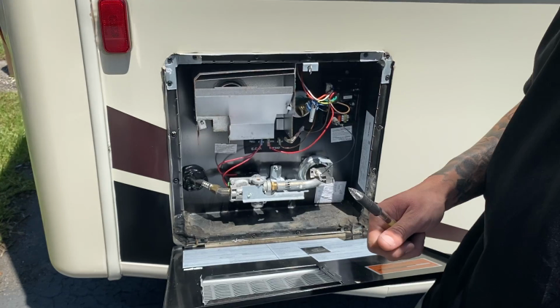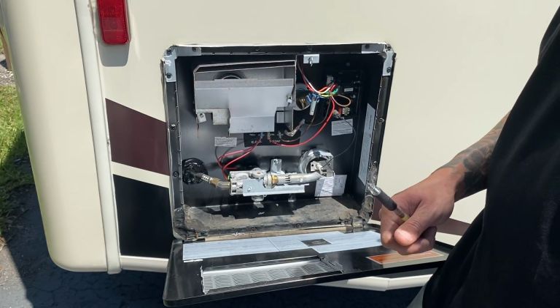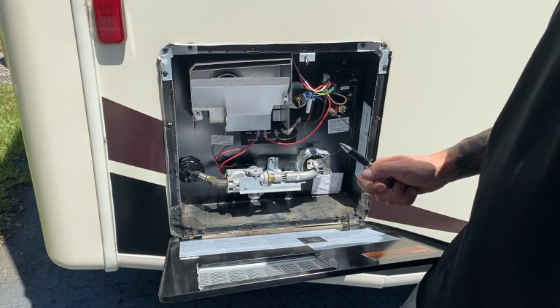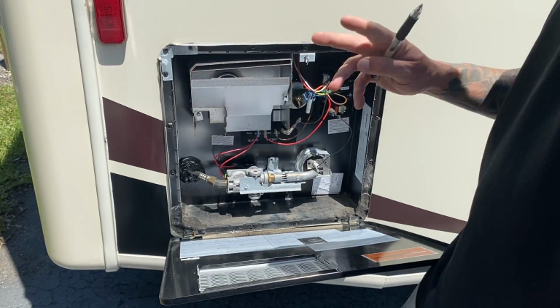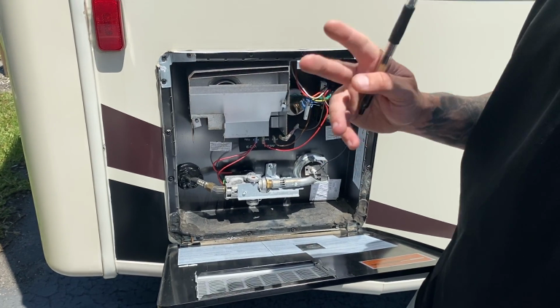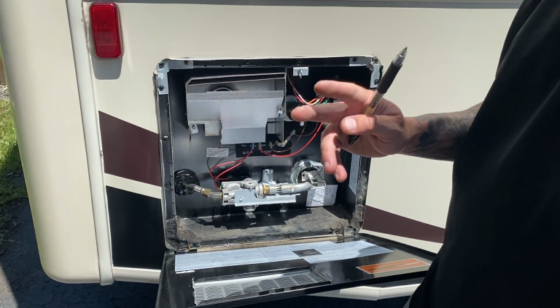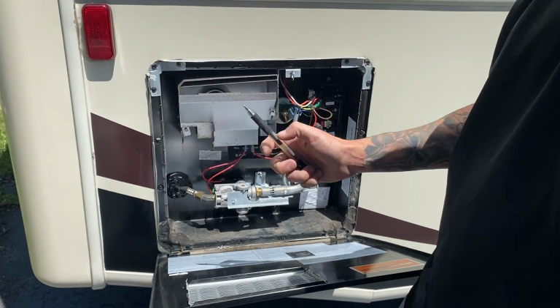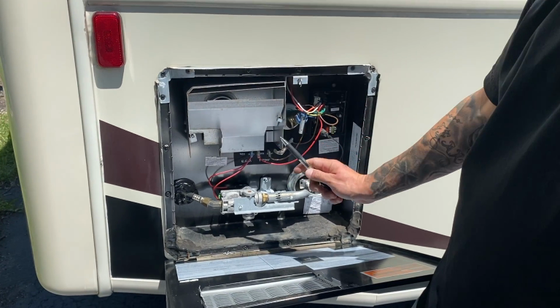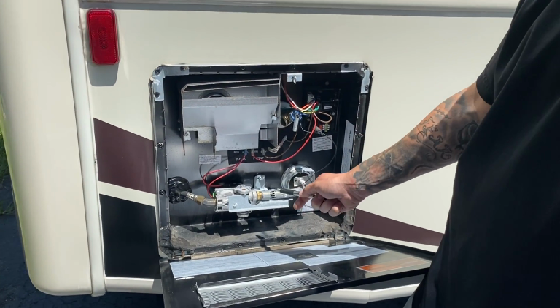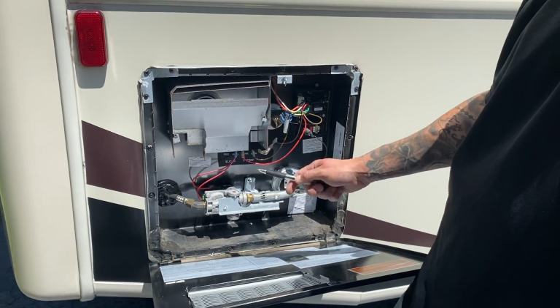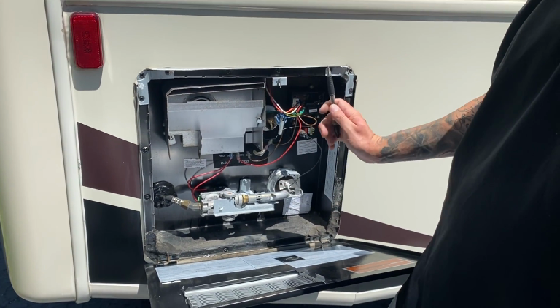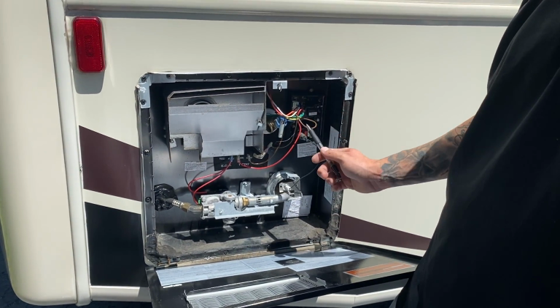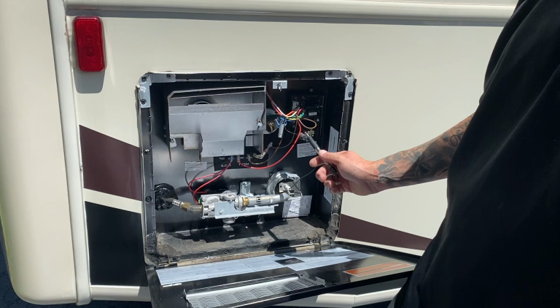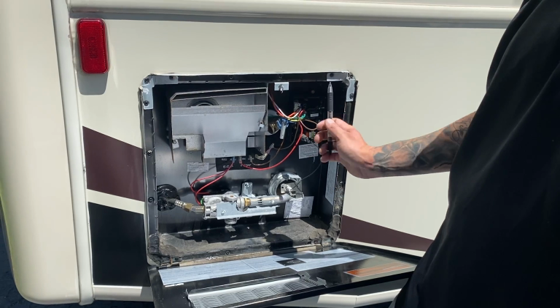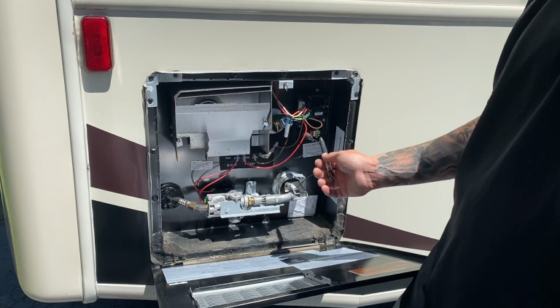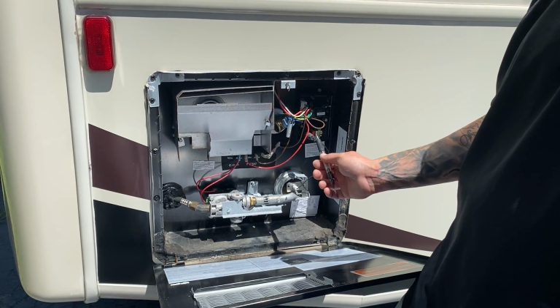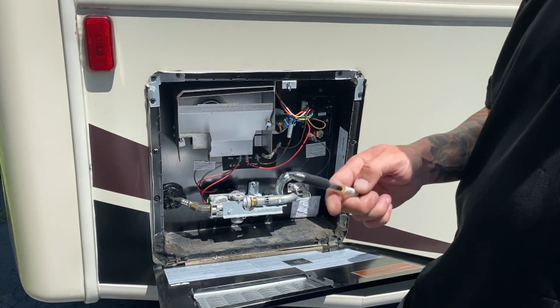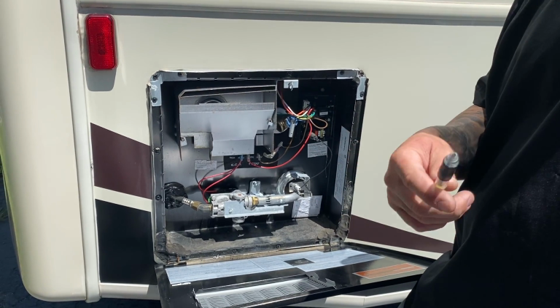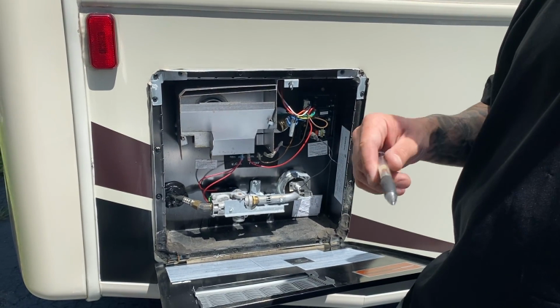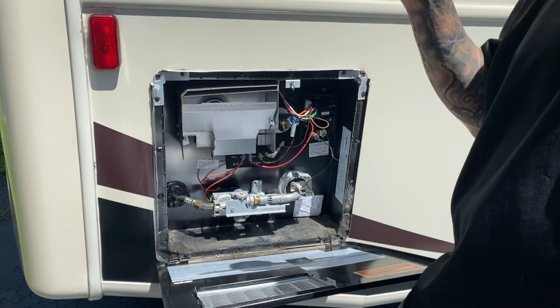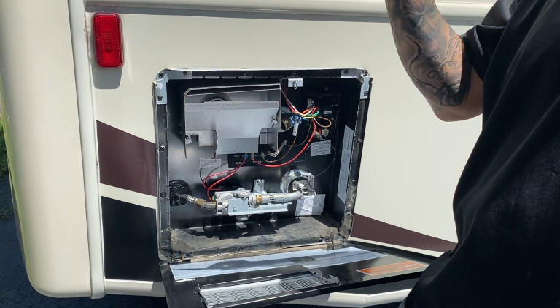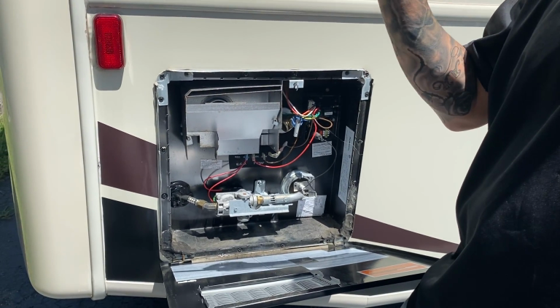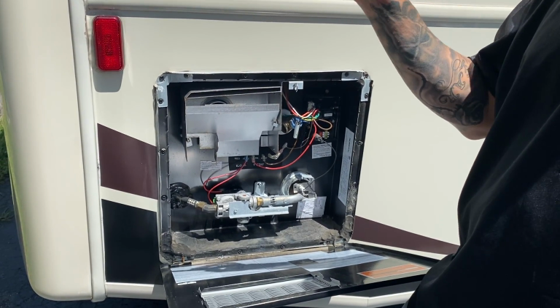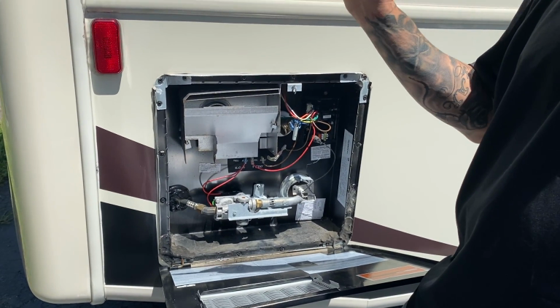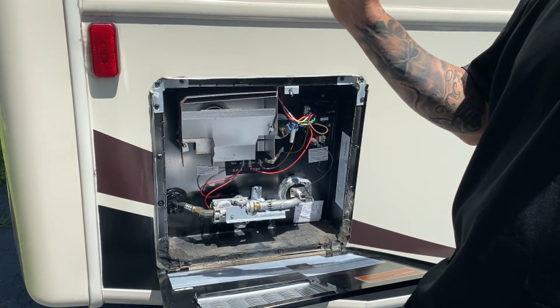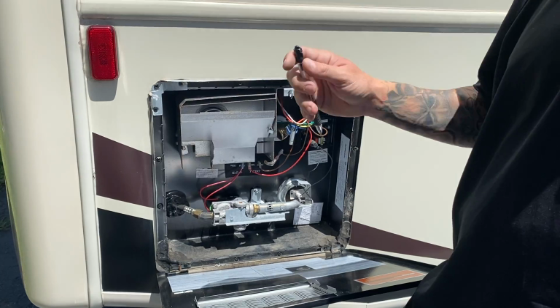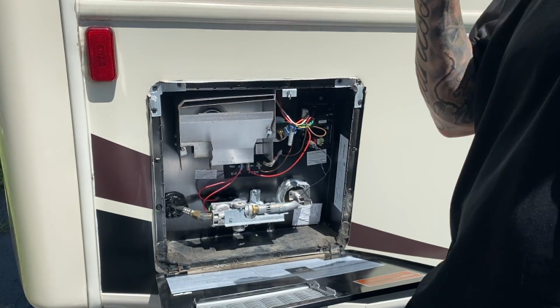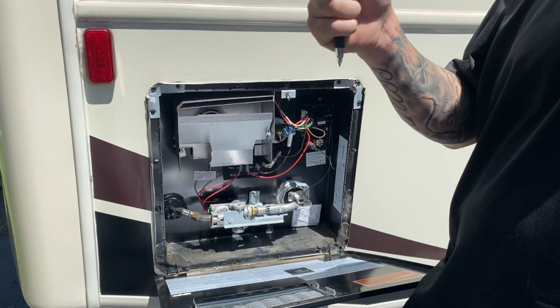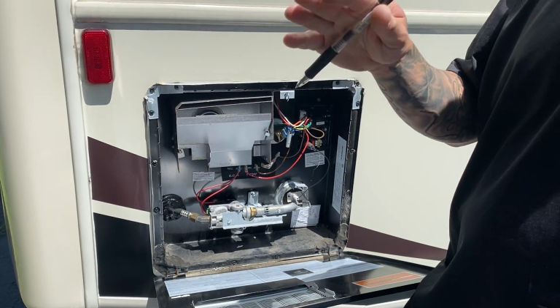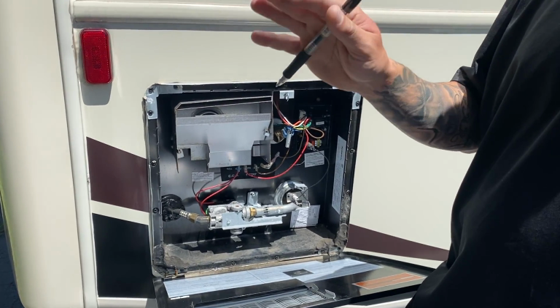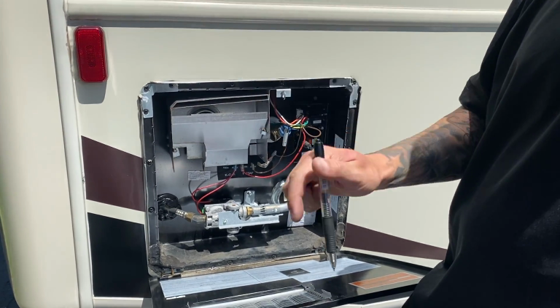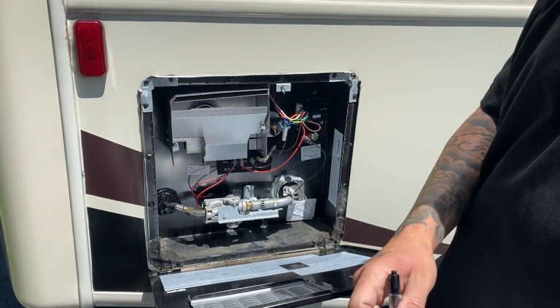You have two sides of a water heater: a gas side and an electric side with the electric heating element. Nine times out of ten, if you're going to be plugged into shore power at all times, just turn on electric and leave it on.